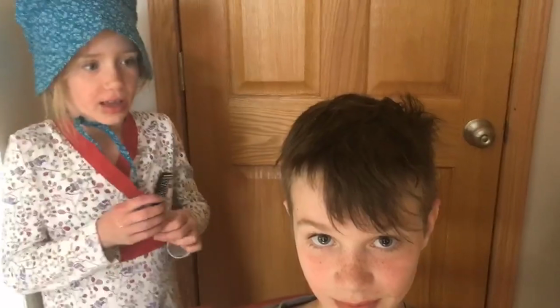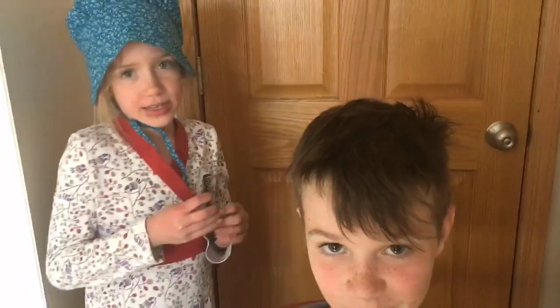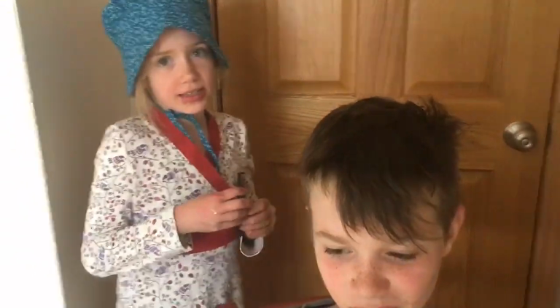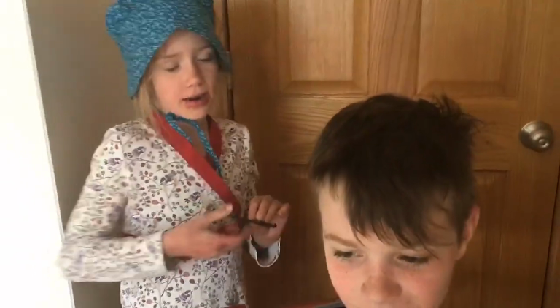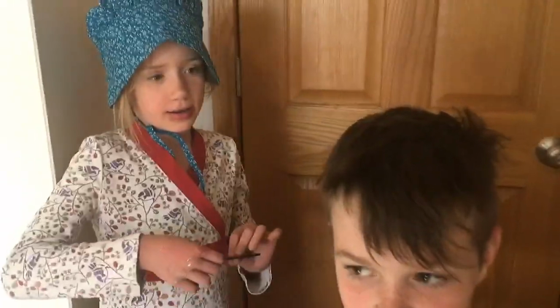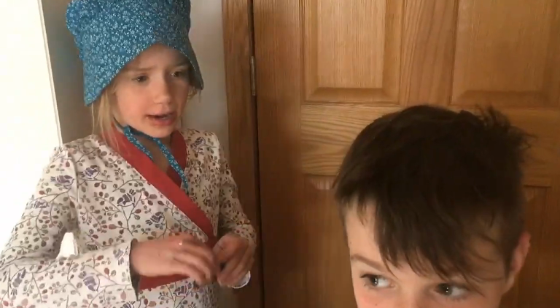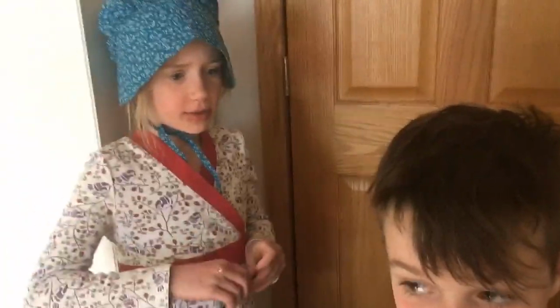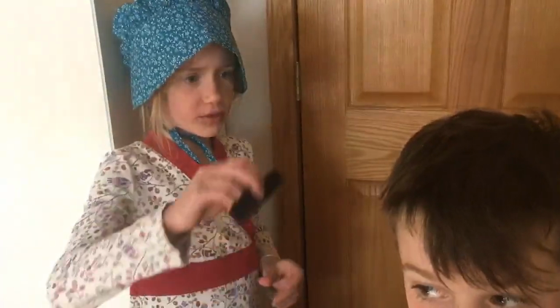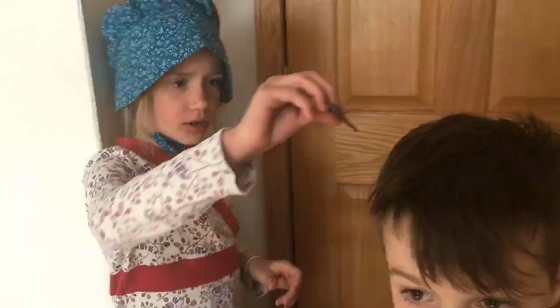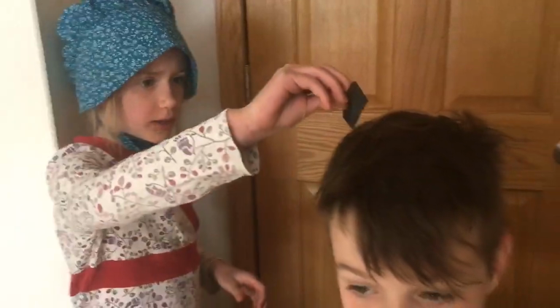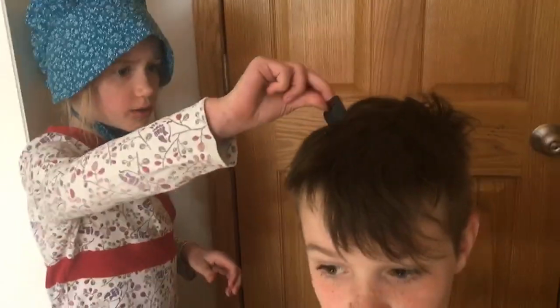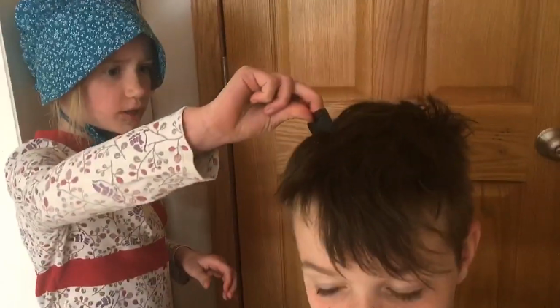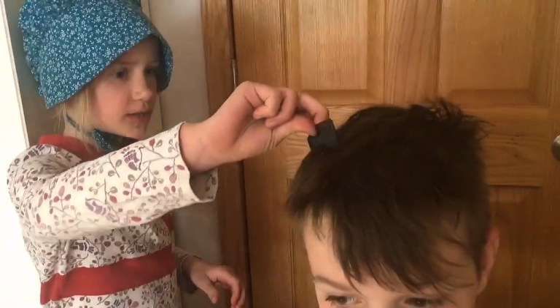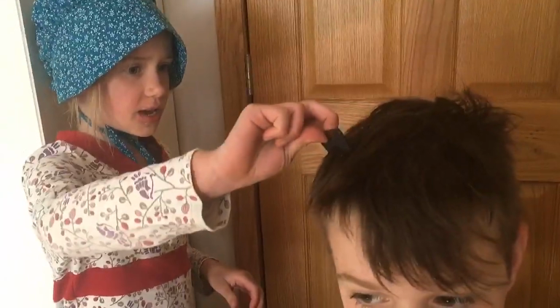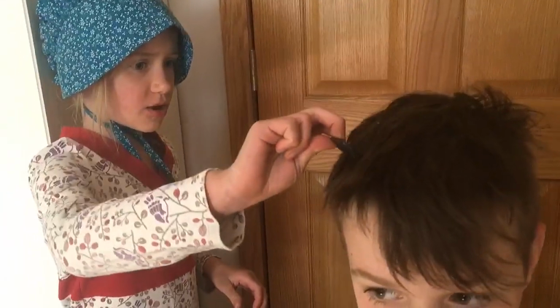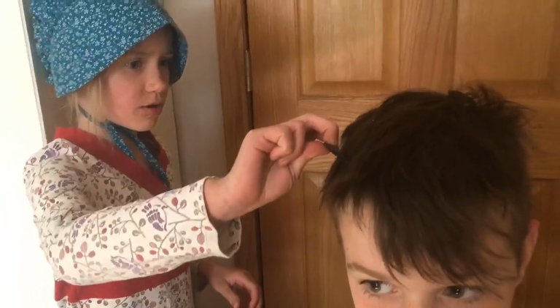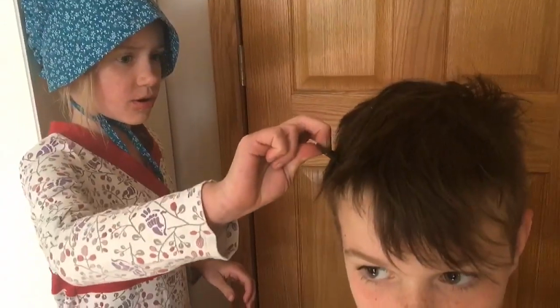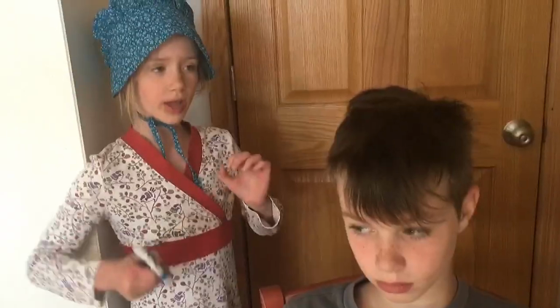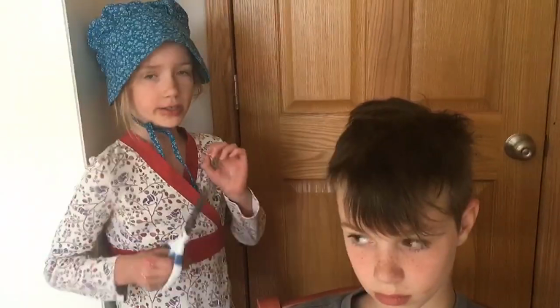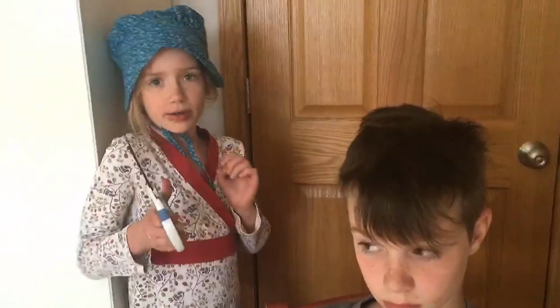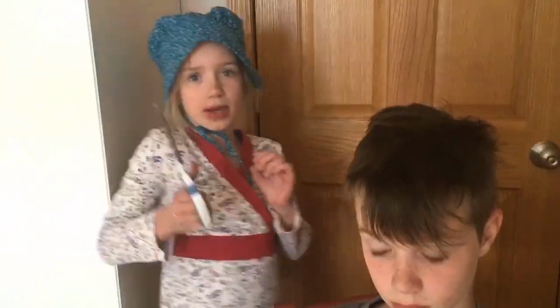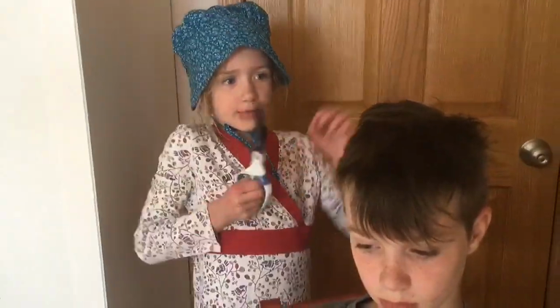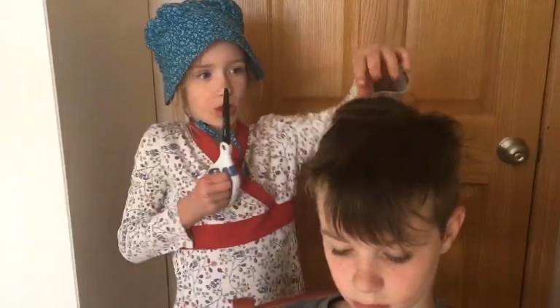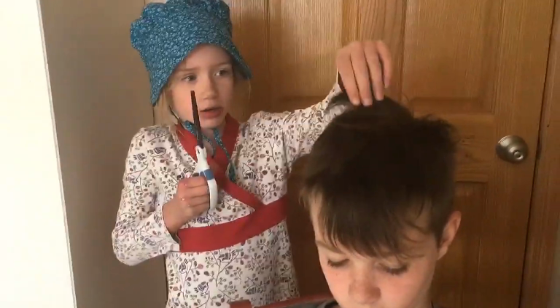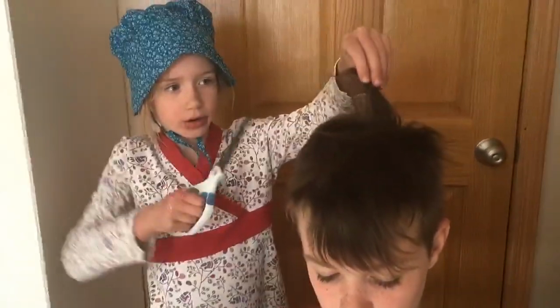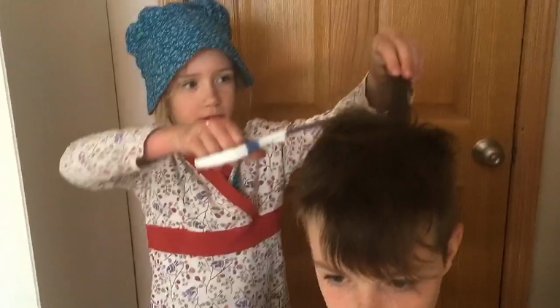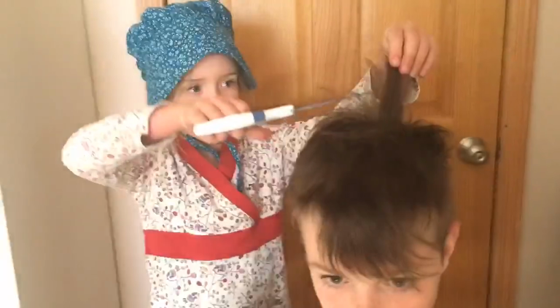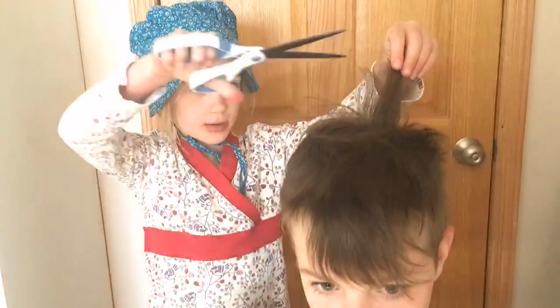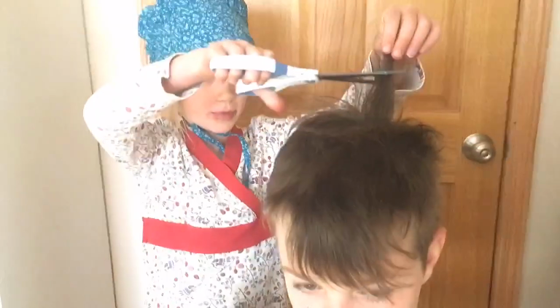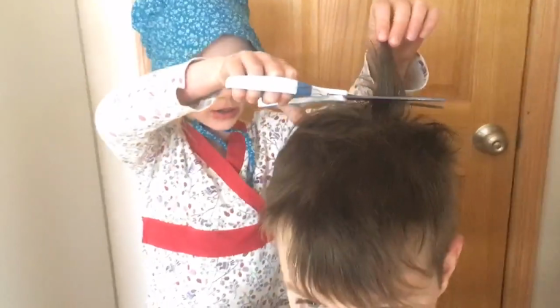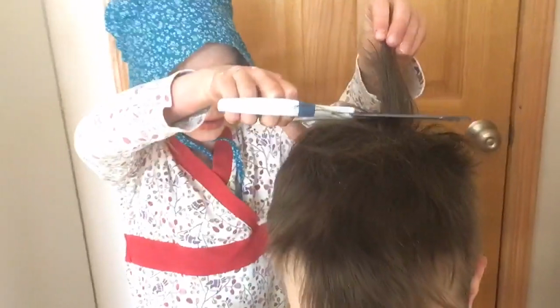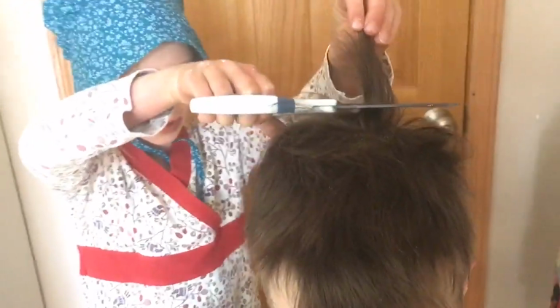Let's get this started. I'm going to first start out by combing his hair. I'm going to start out by cutting some of the longer parts of the hair before I go with the buzzer.